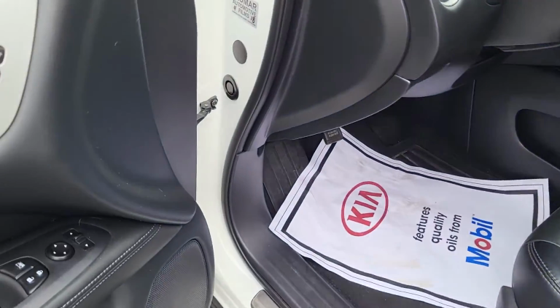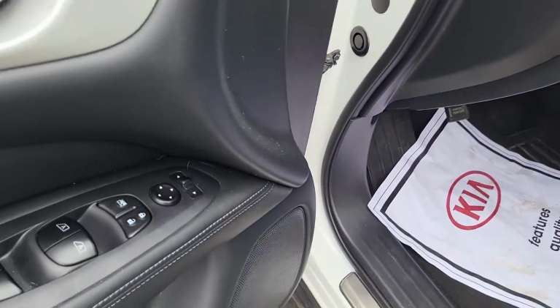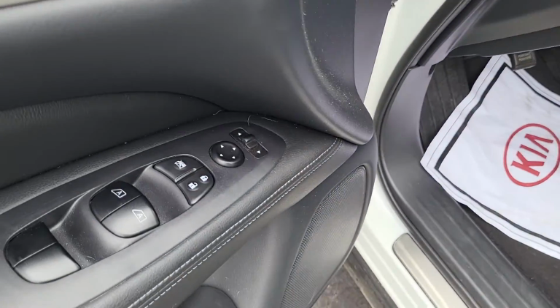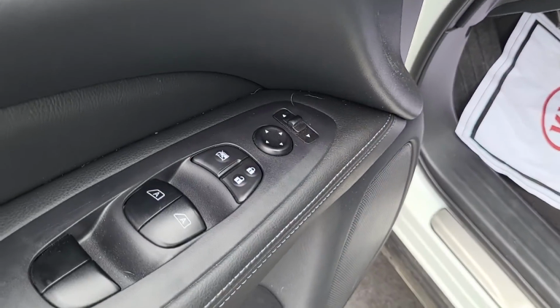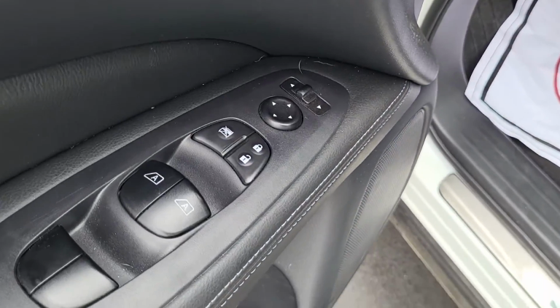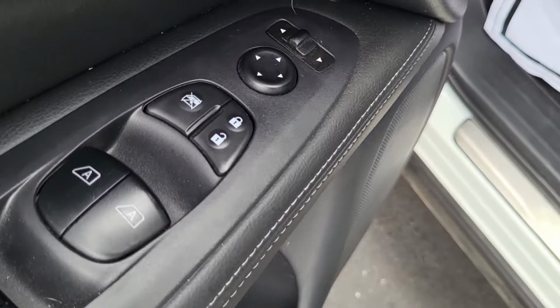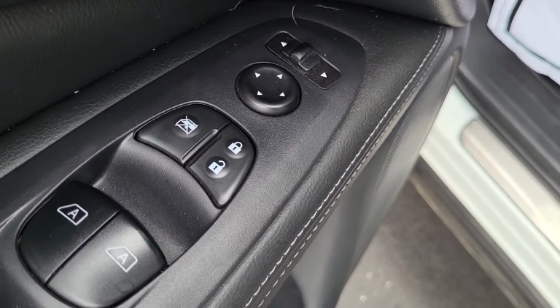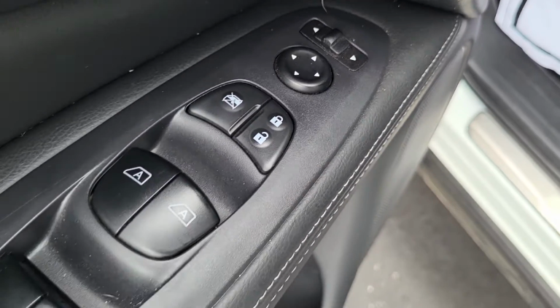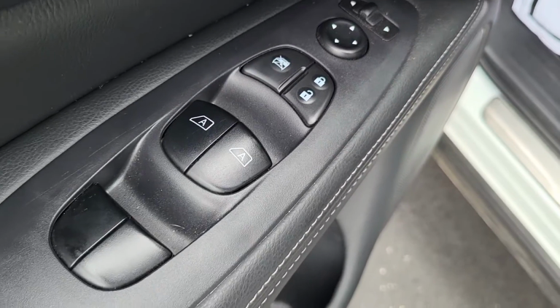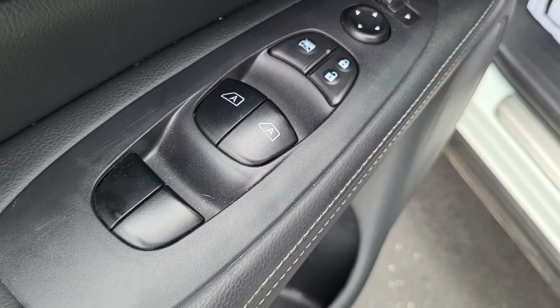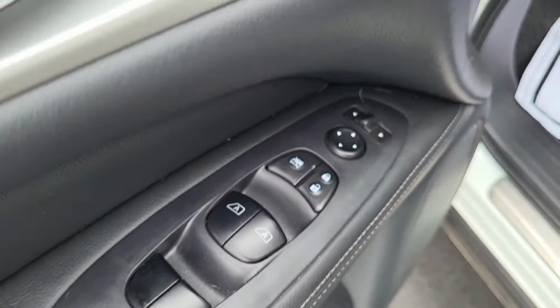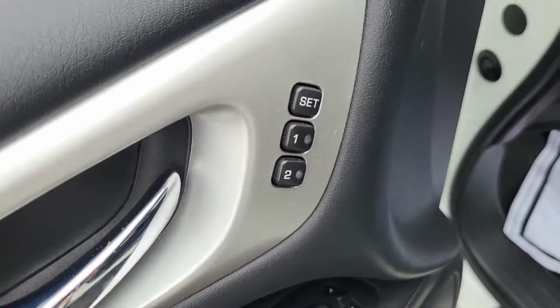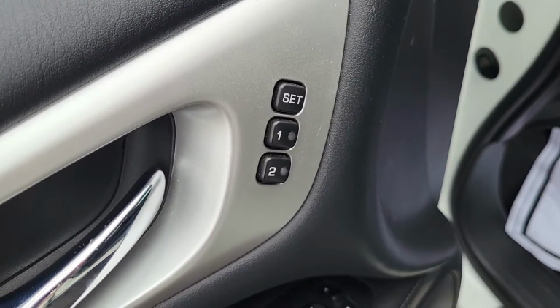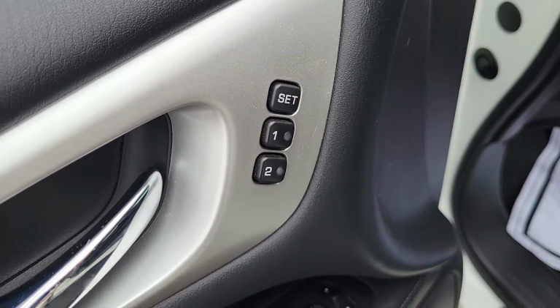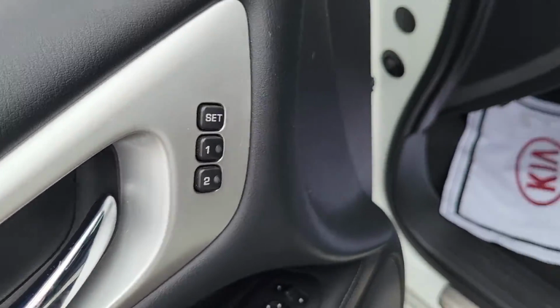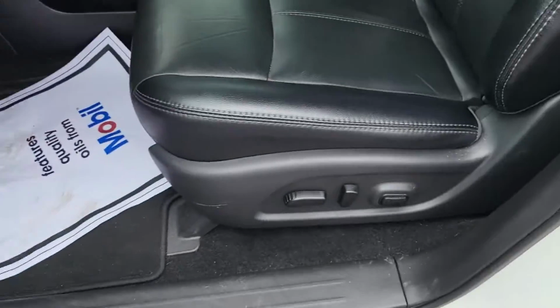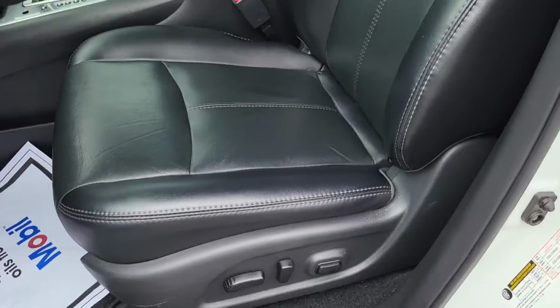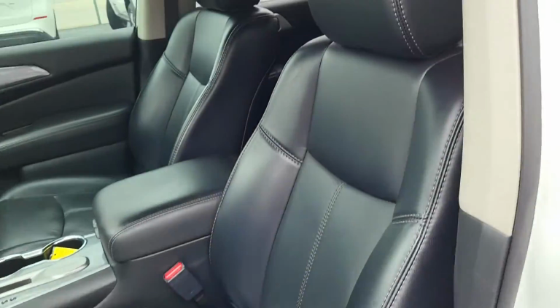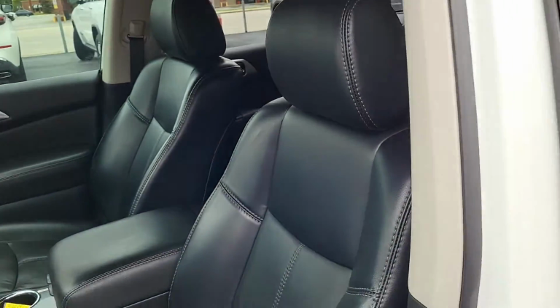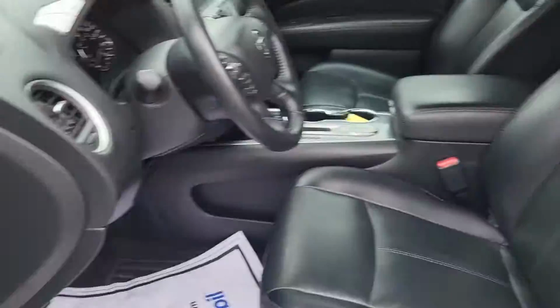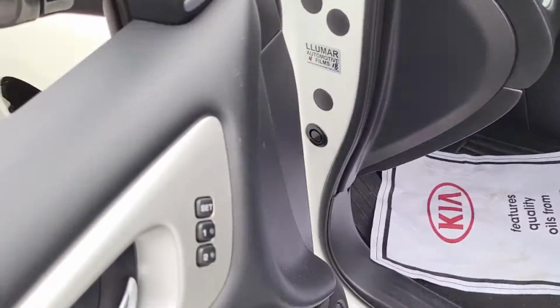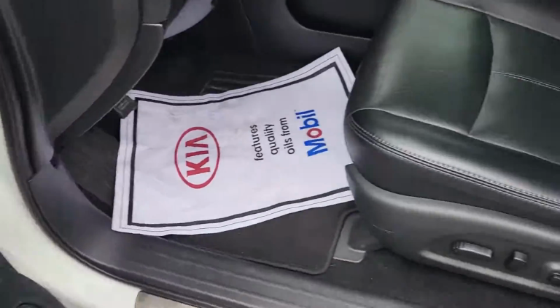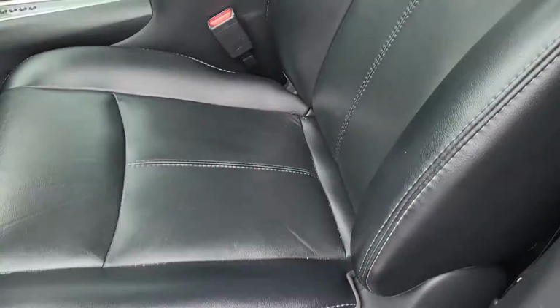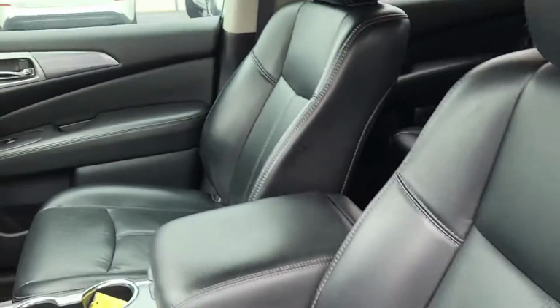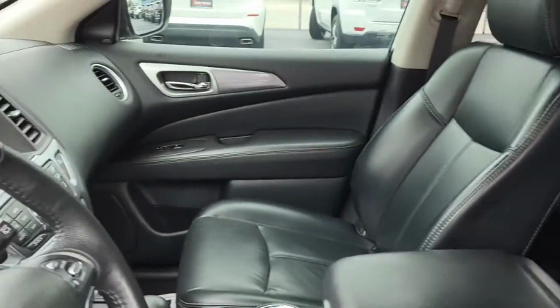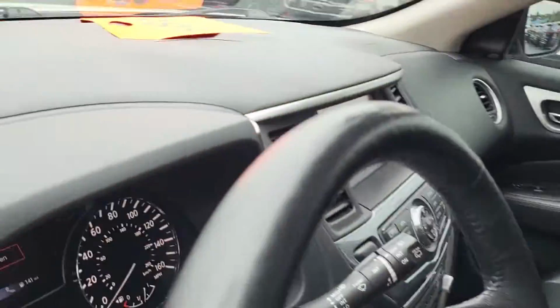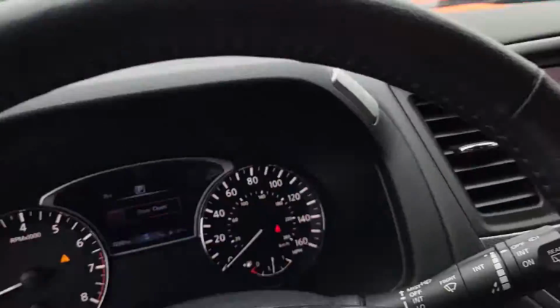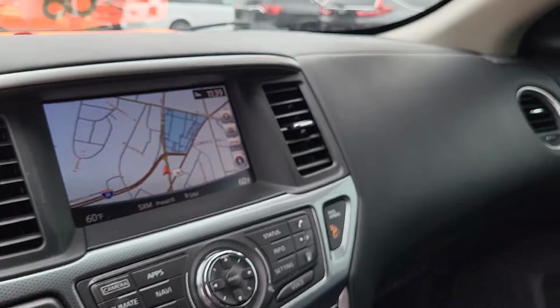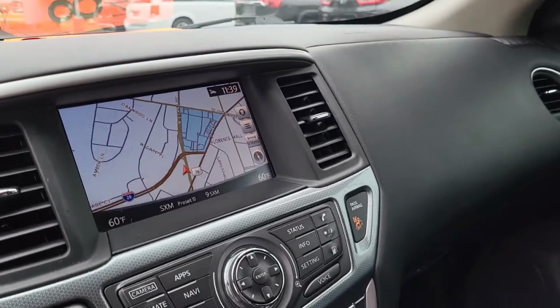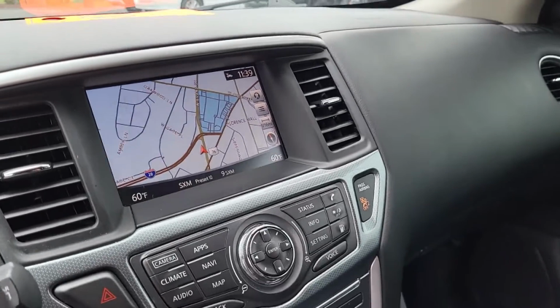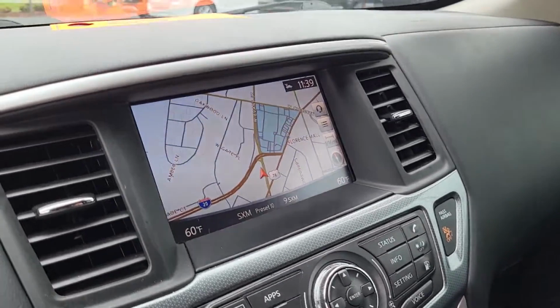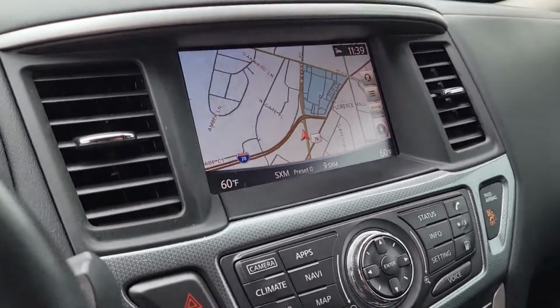Coming to the driver's side door, it's got your power mirrors, power windows, power locks, as well as a power pre-setting for your power seat. With the press of a button it will adjust to the driver's position.